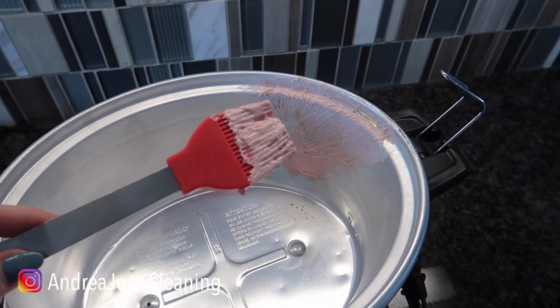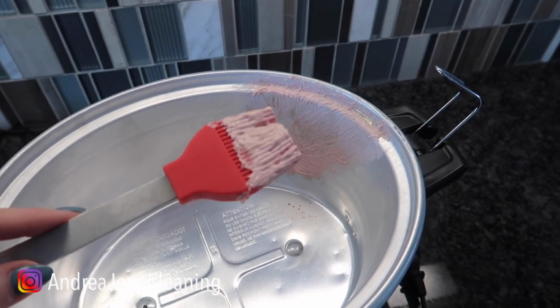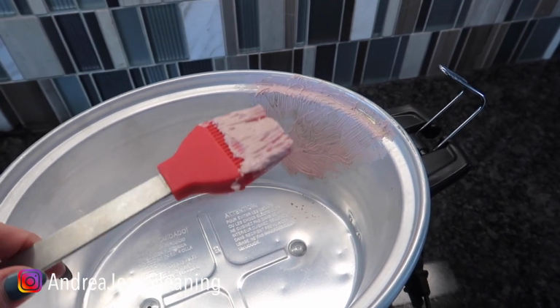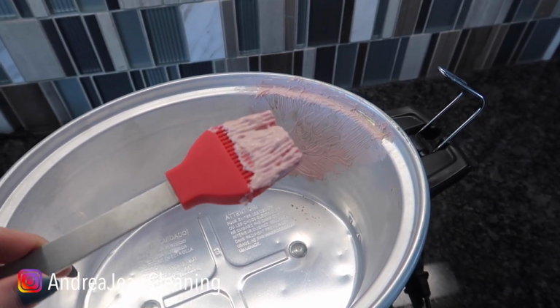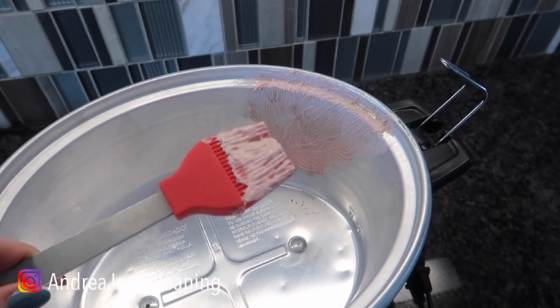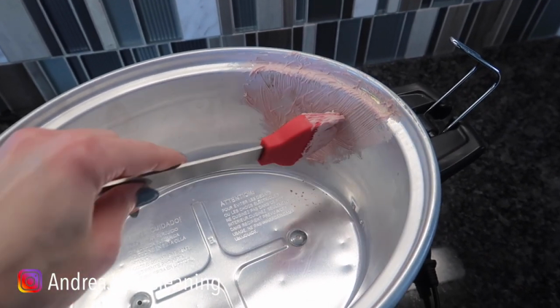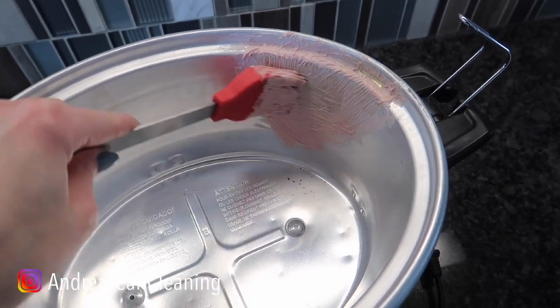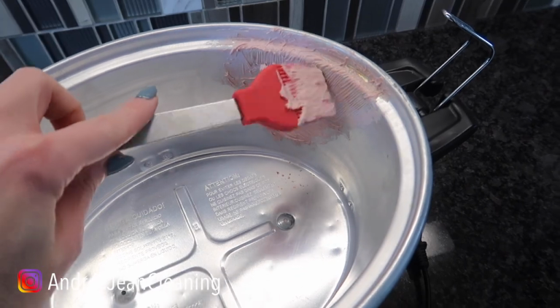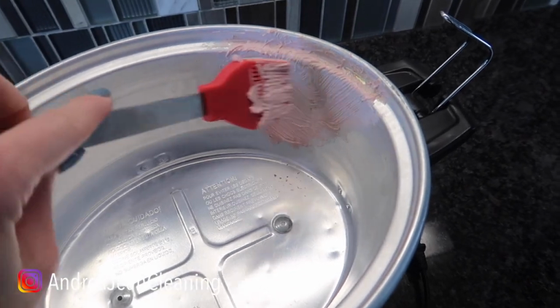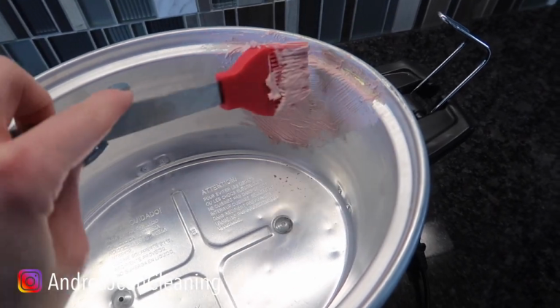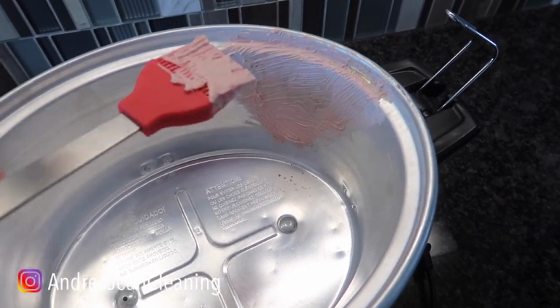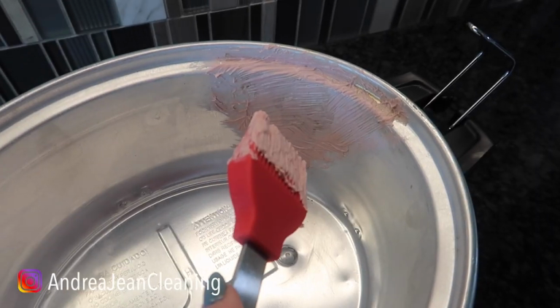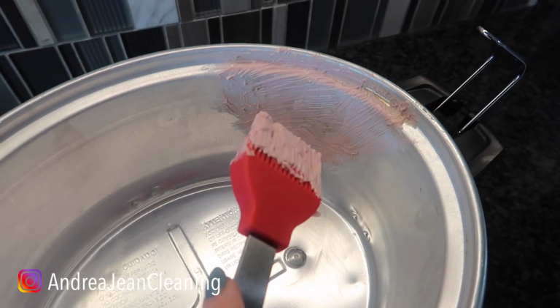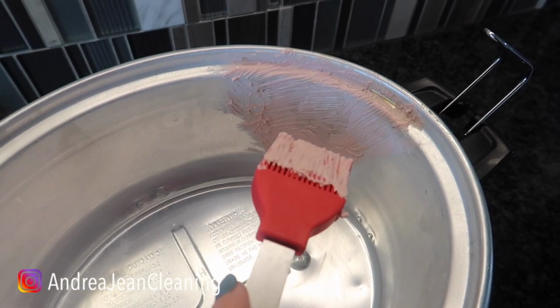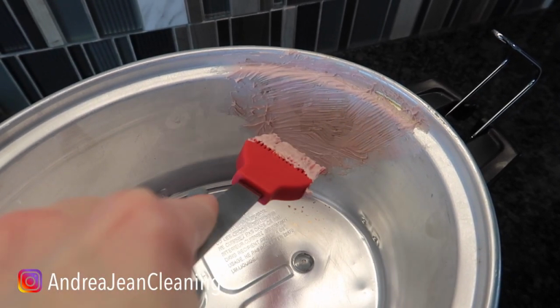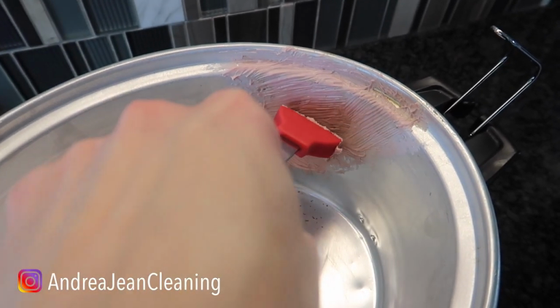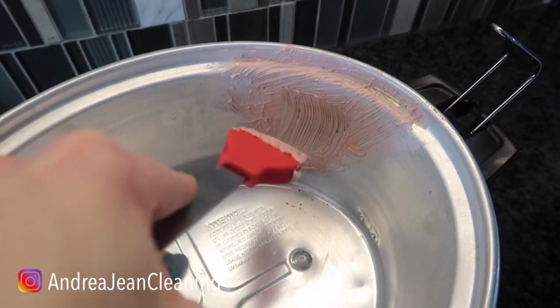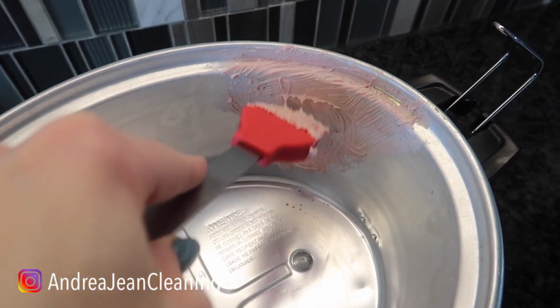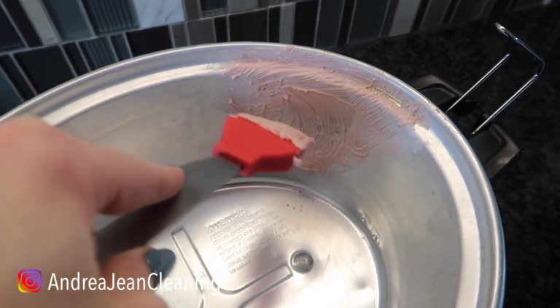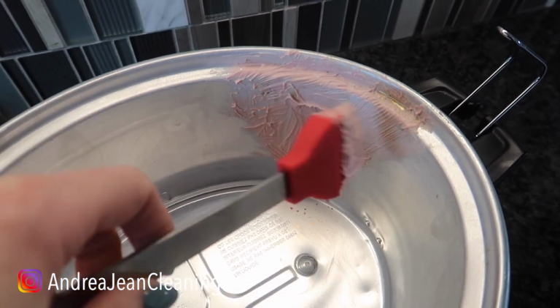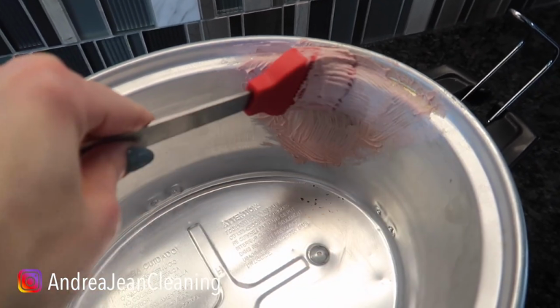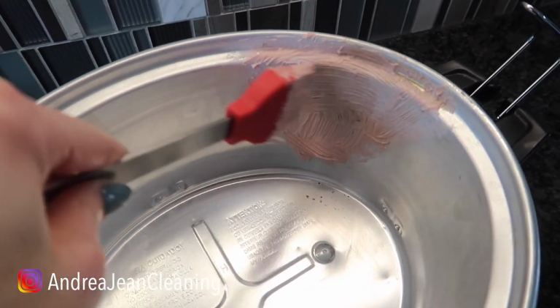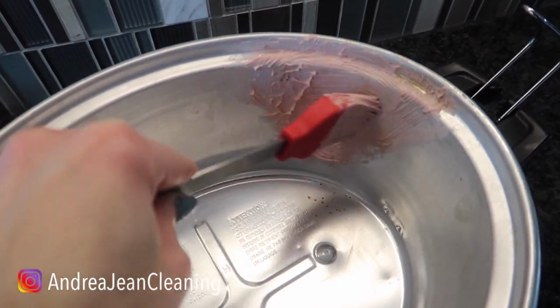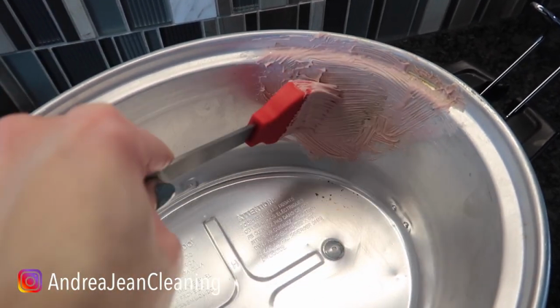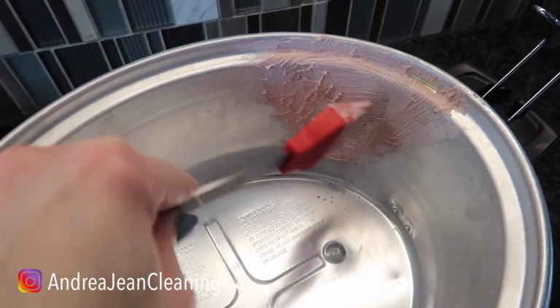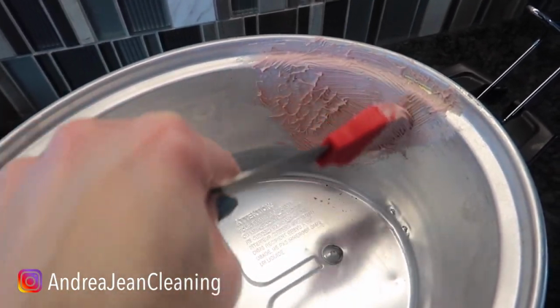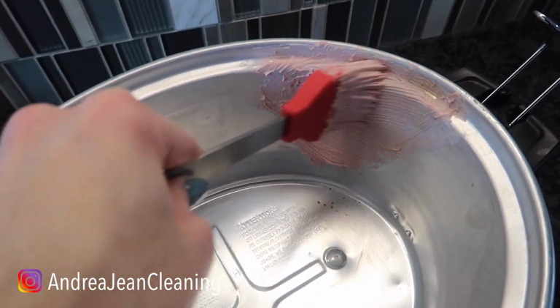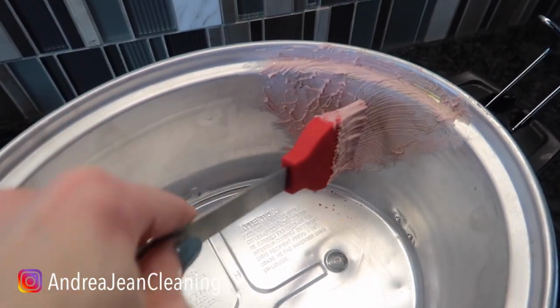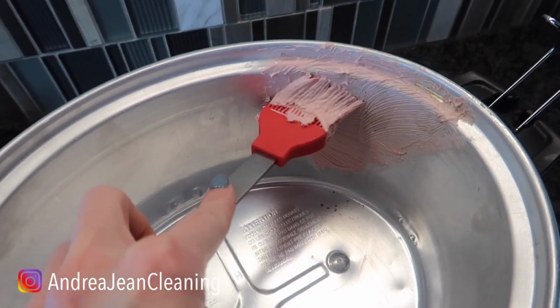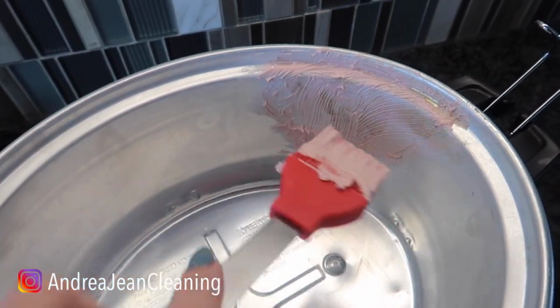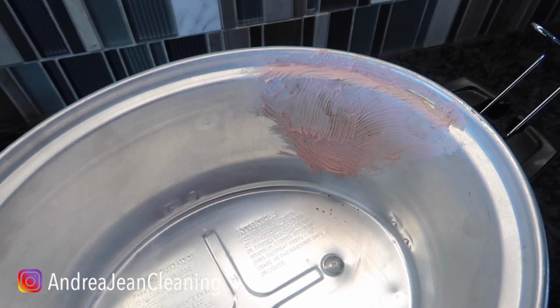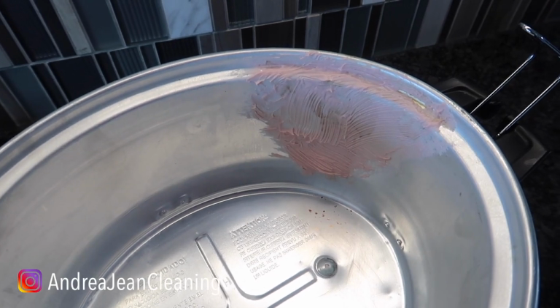You do not need this particular tool to put it on, but I just think it's more fun. I'm going to let that sit for about three minutes because I'm not the most patient person — that's why I love a good cleaning and life hack — and watch what happens.